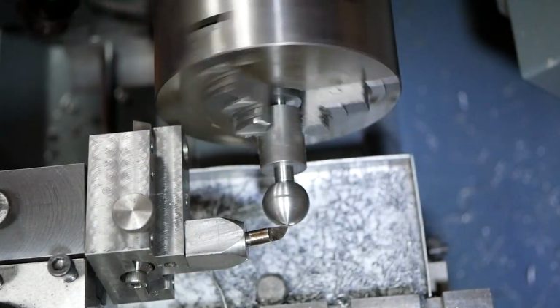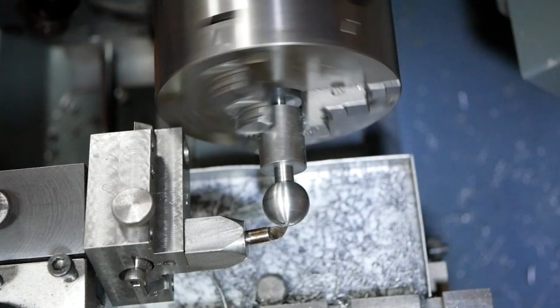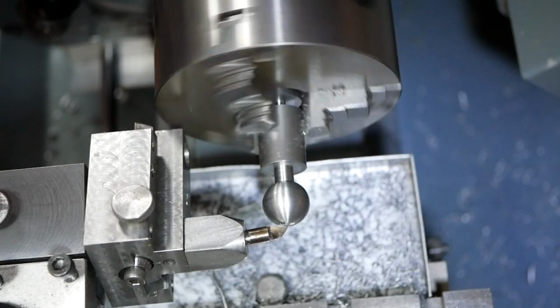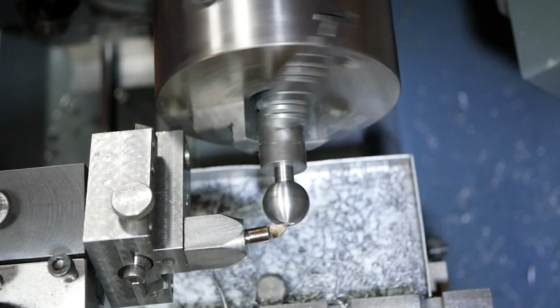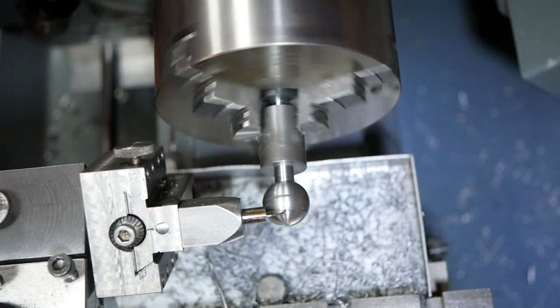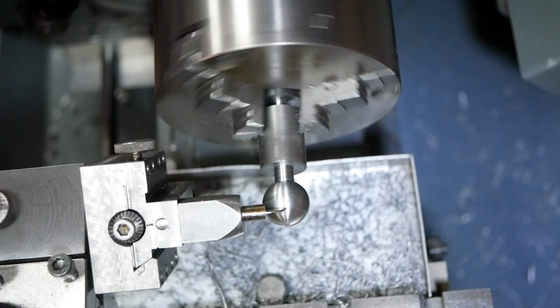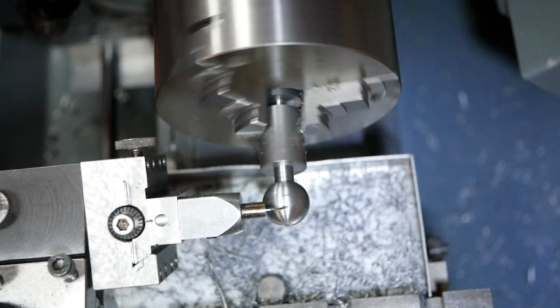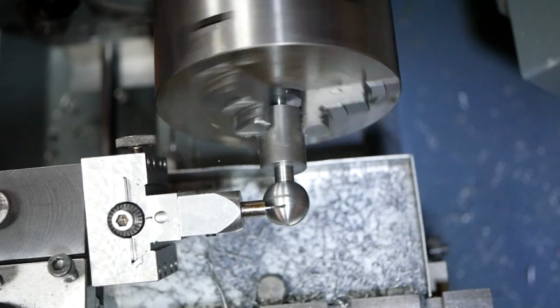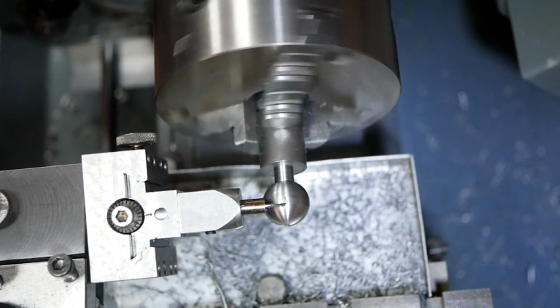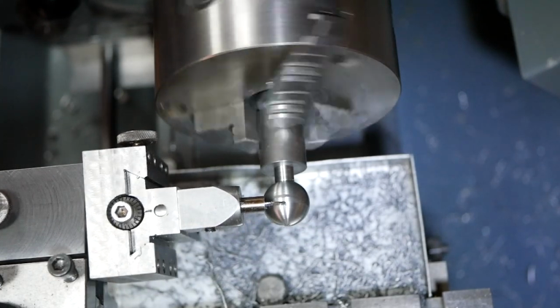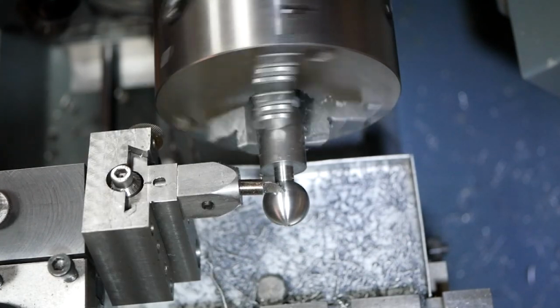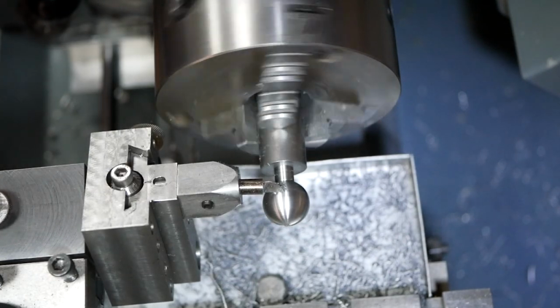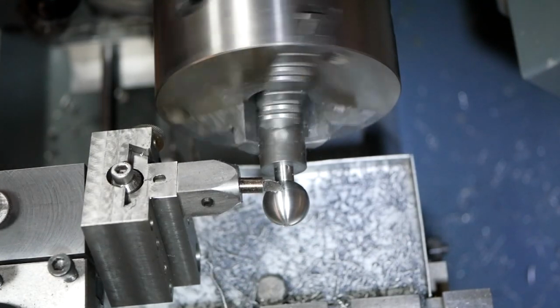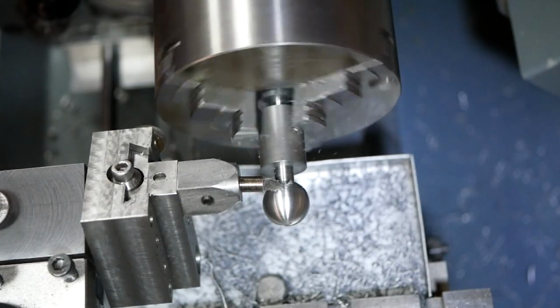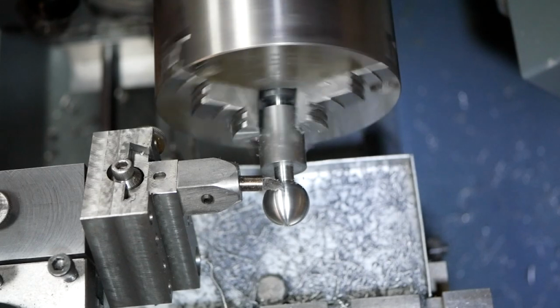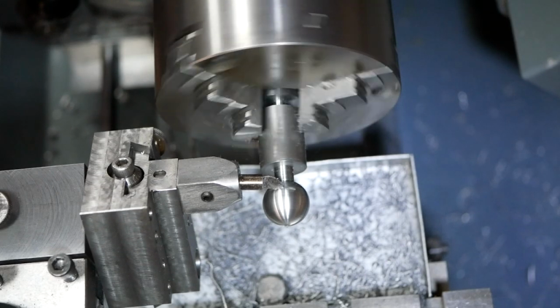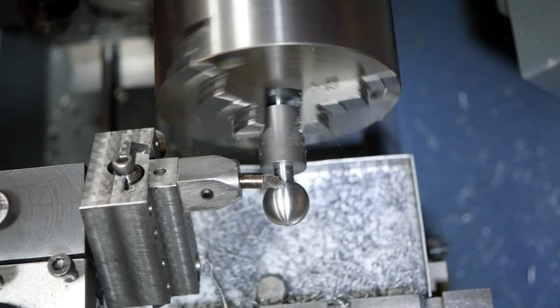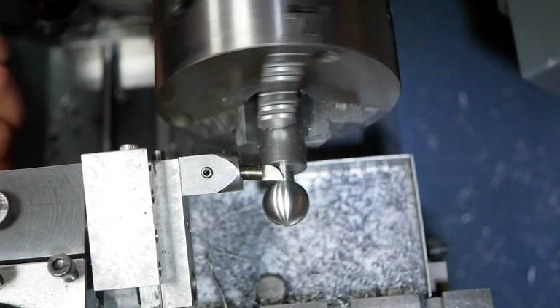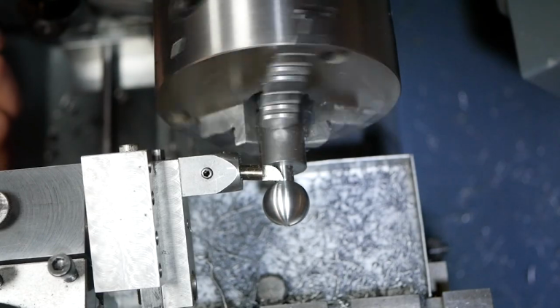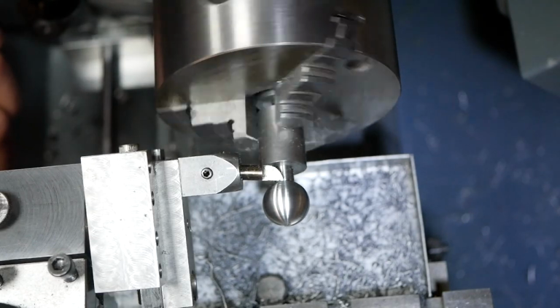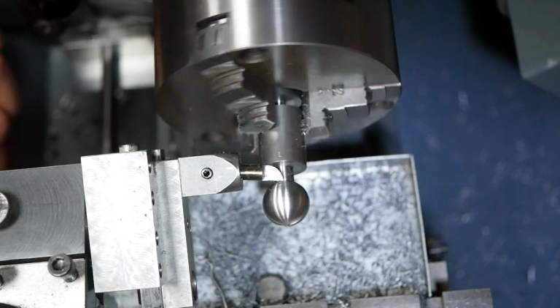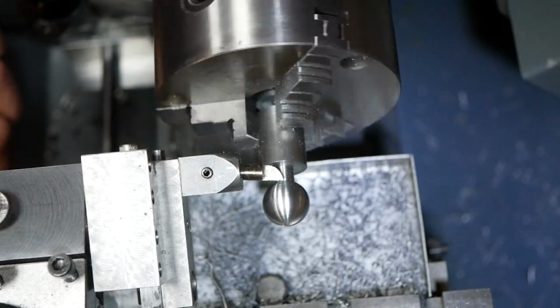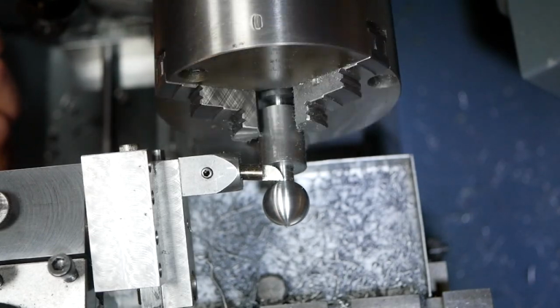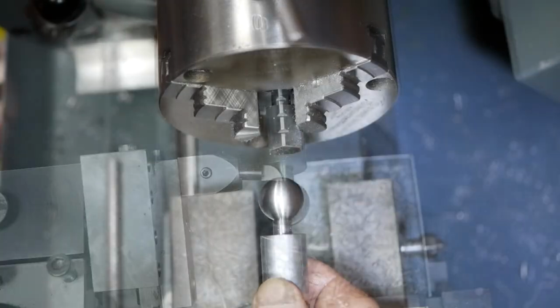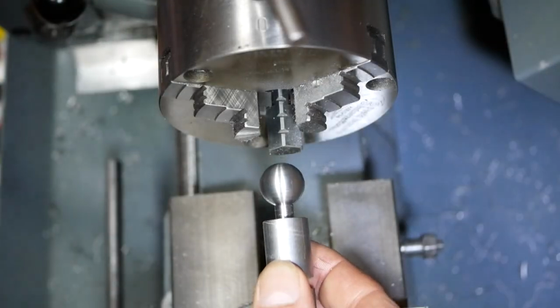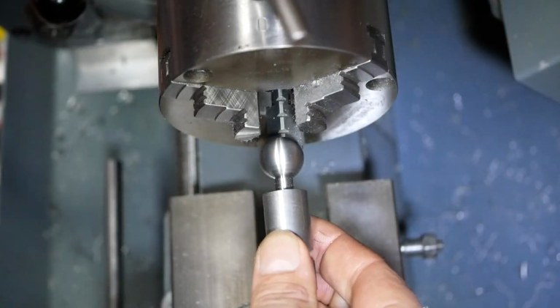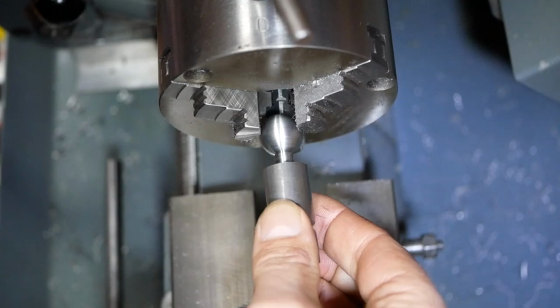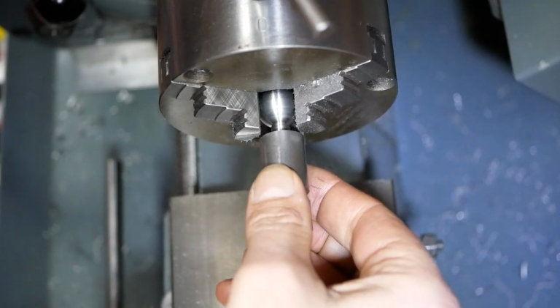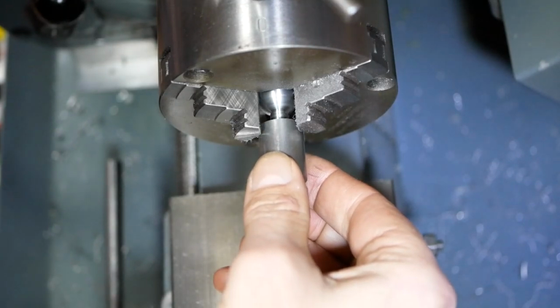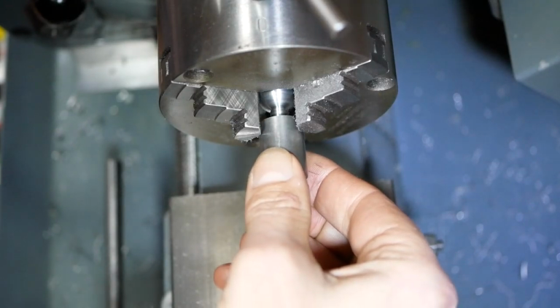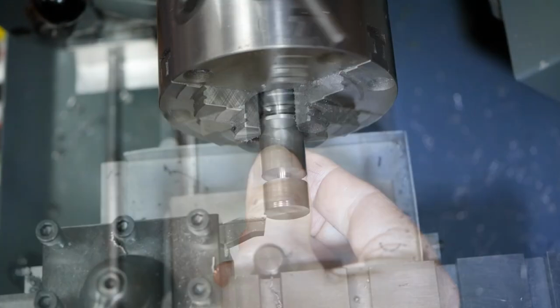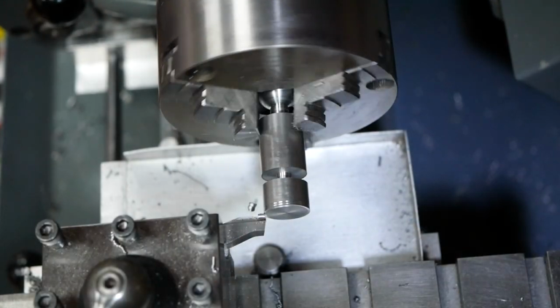A ball handle comprises three main geometrical features. Firstly, a big ball that you see here. Secondly, a smaller ball, and finally a tapered shaft connecting the two balls together.